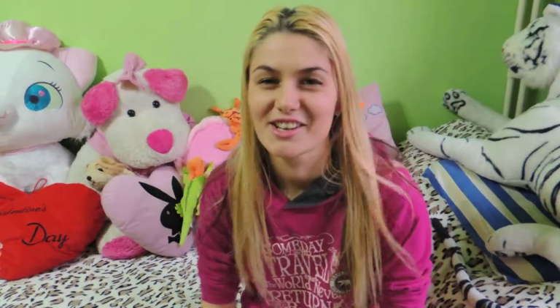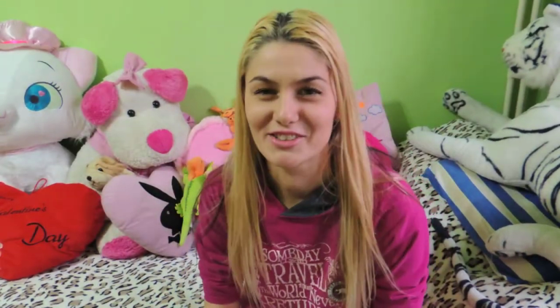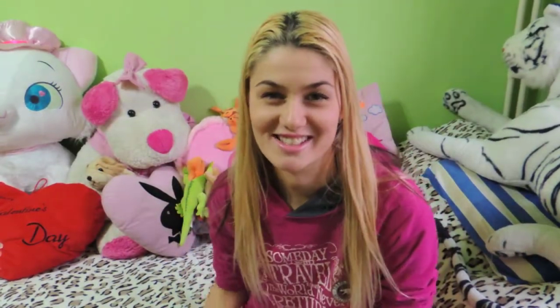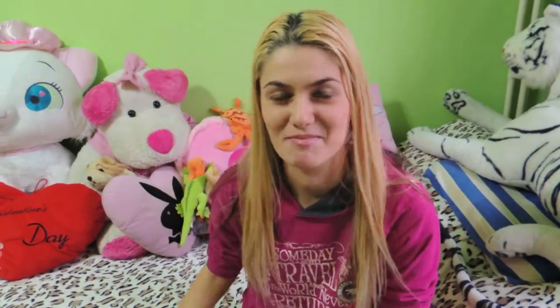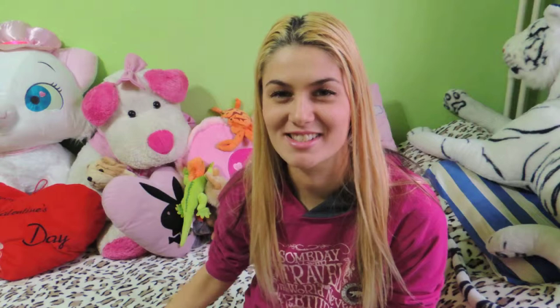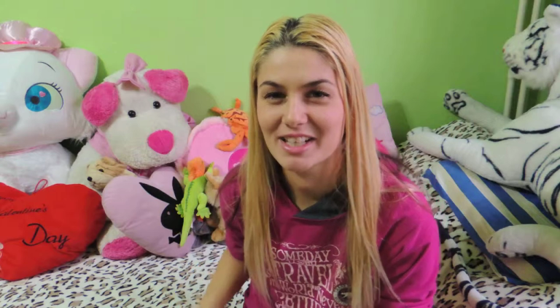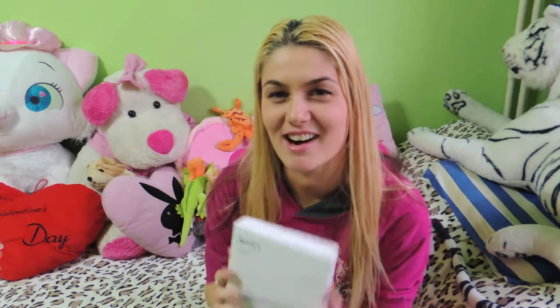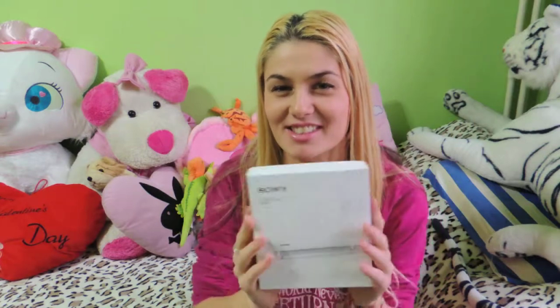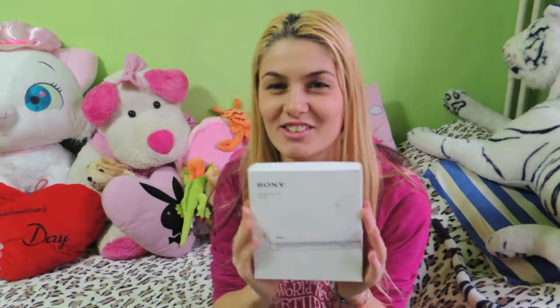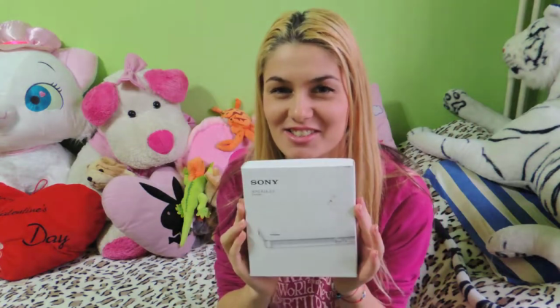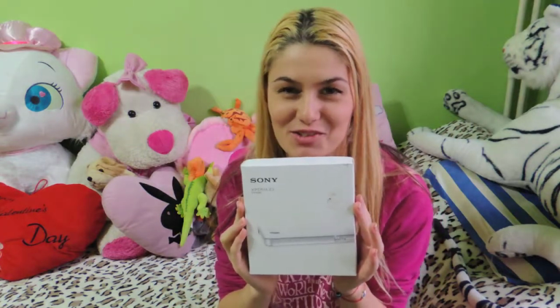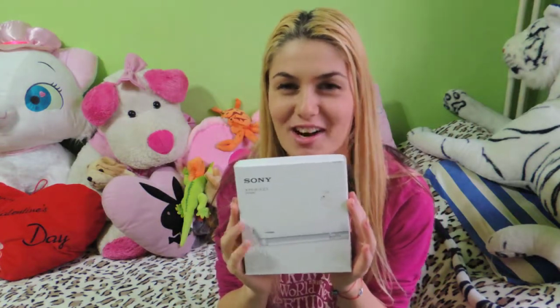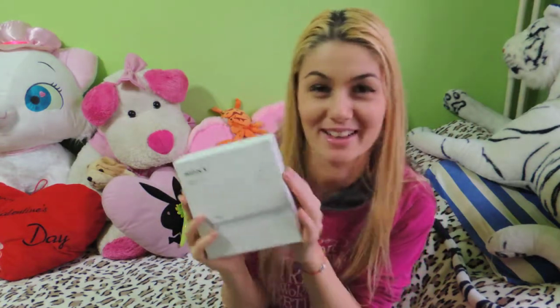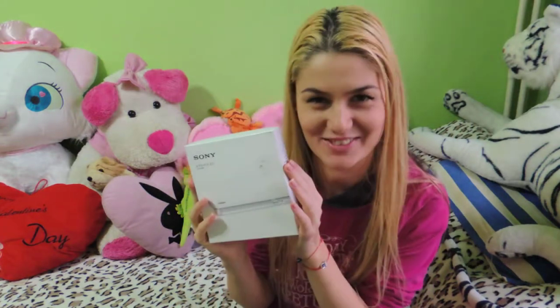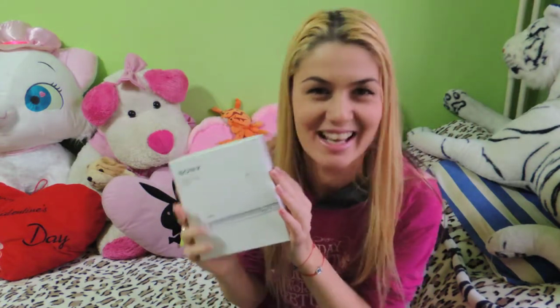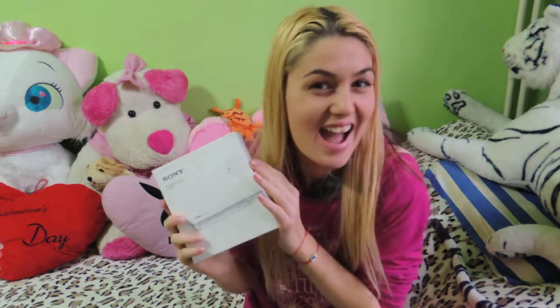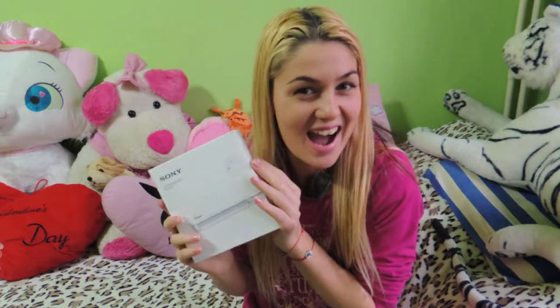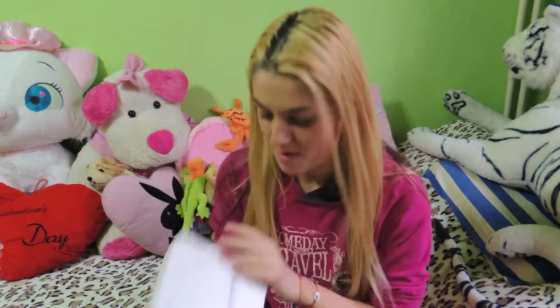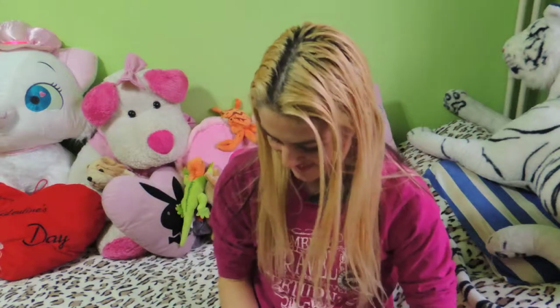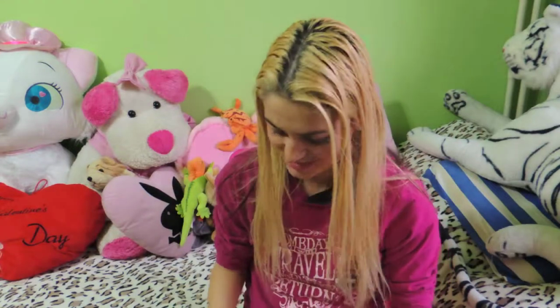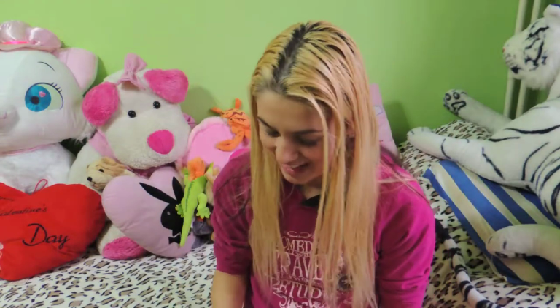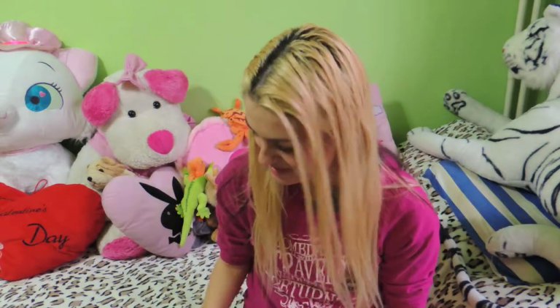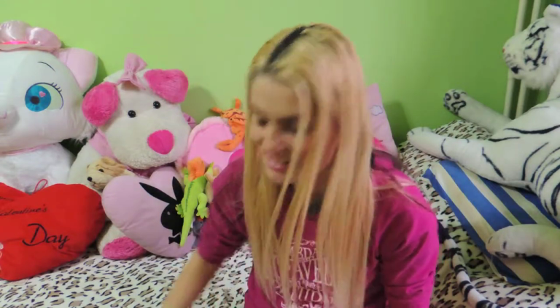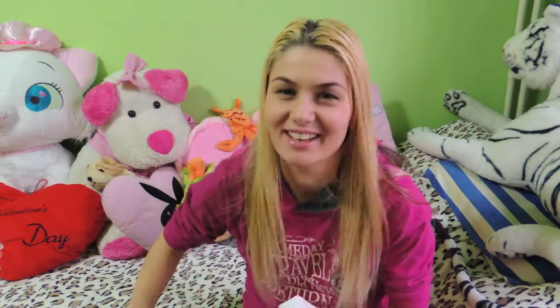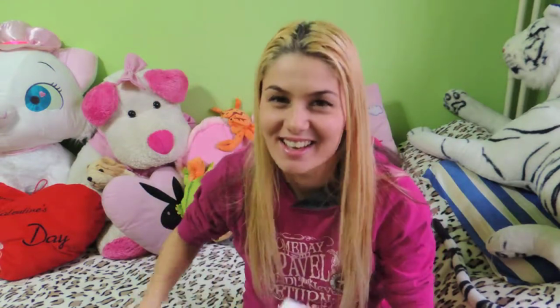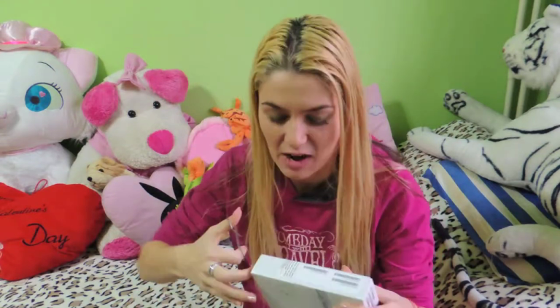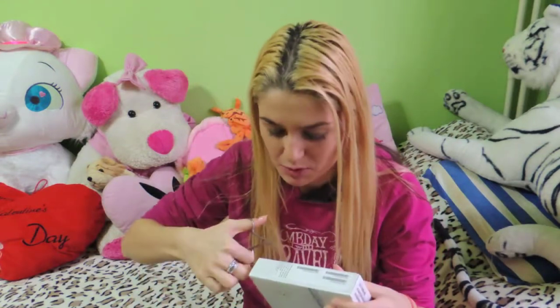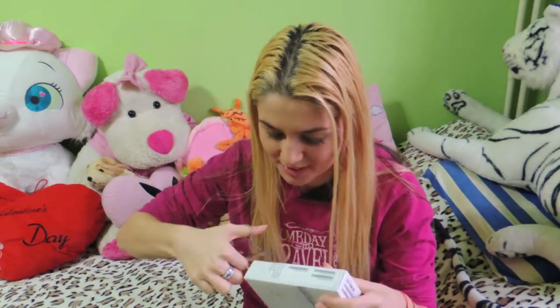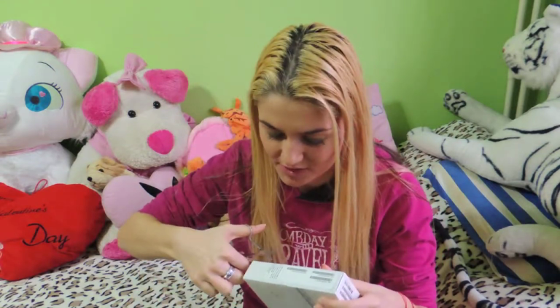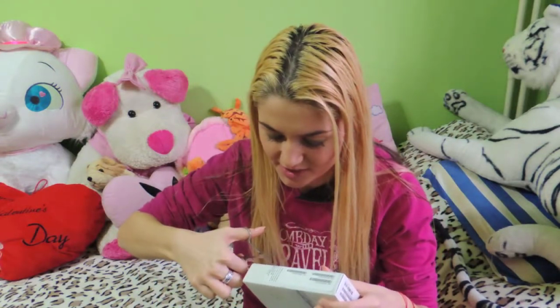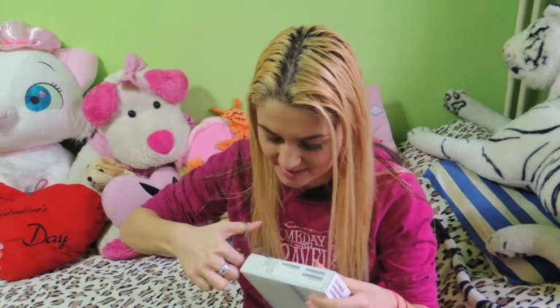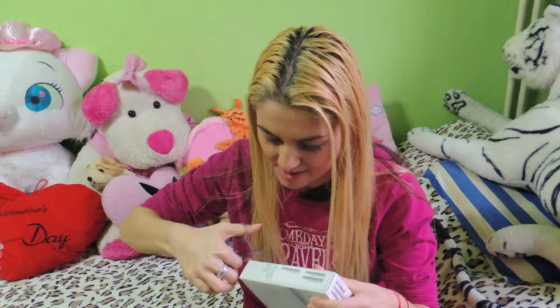This is an unboxing video of the Sony Z3 Compact in white. I bought this phone and I'm so excited — I'm opening it for the first time.